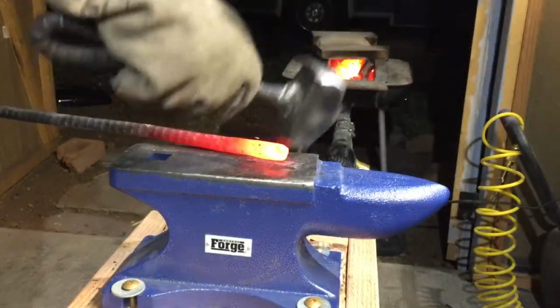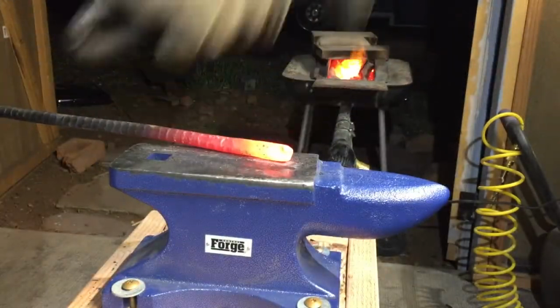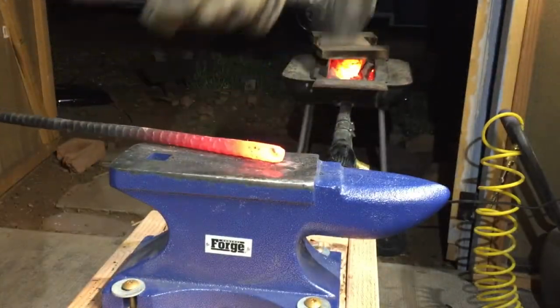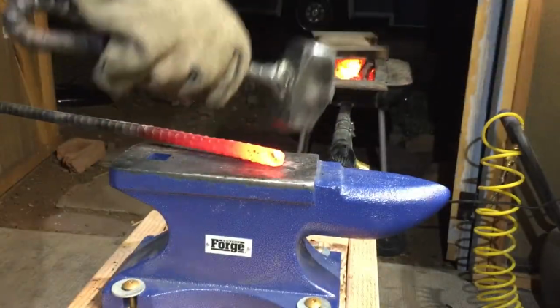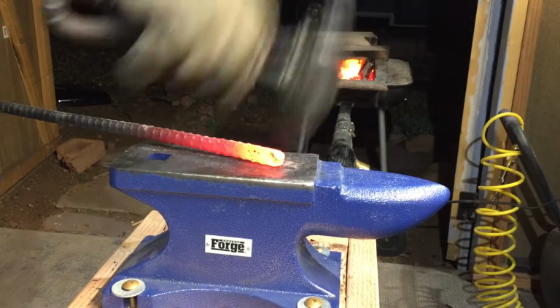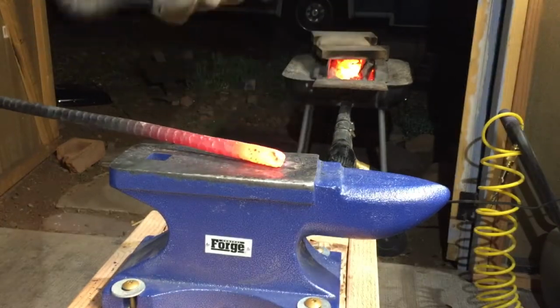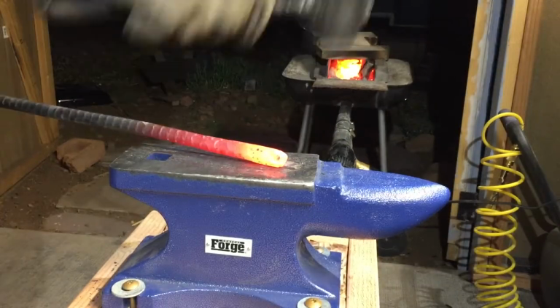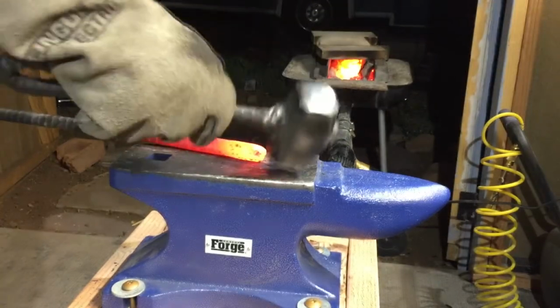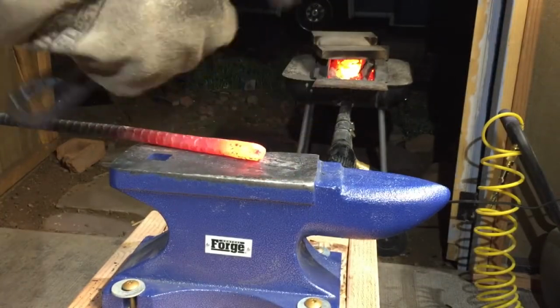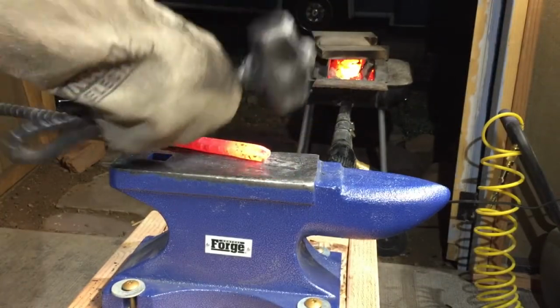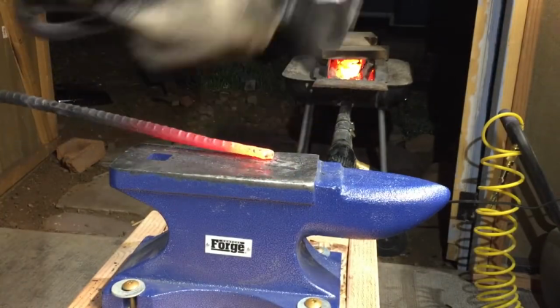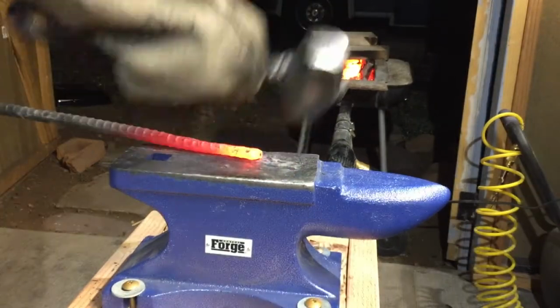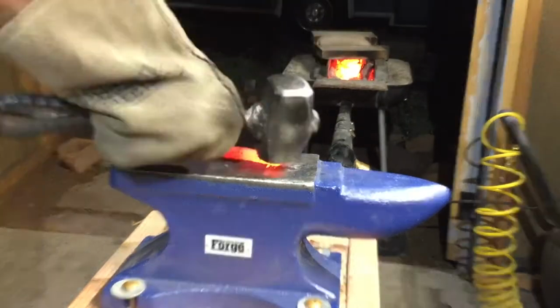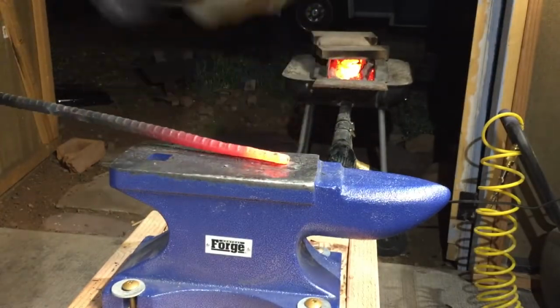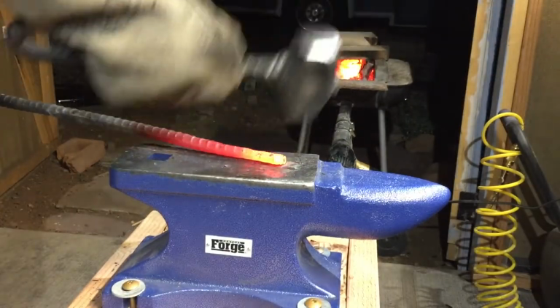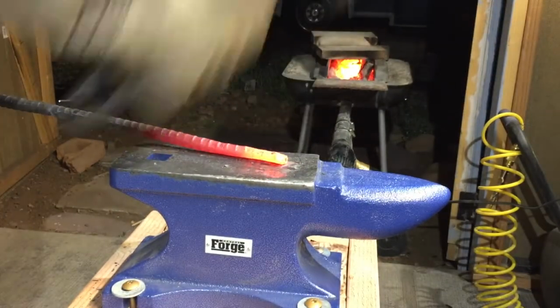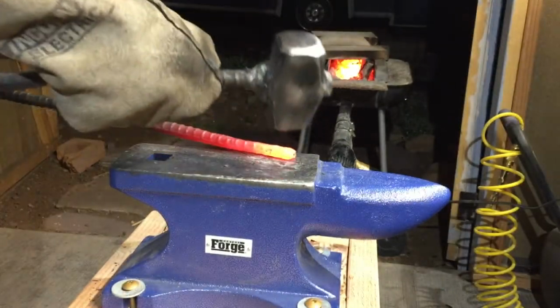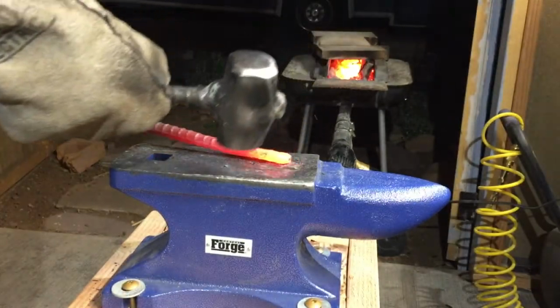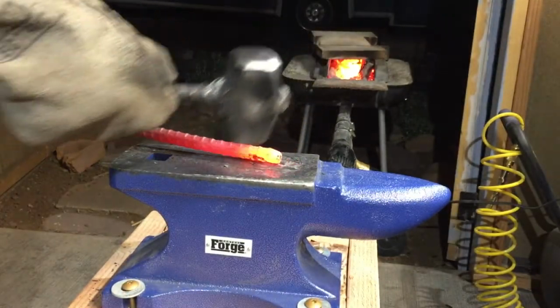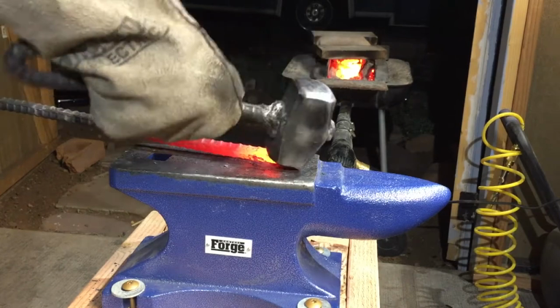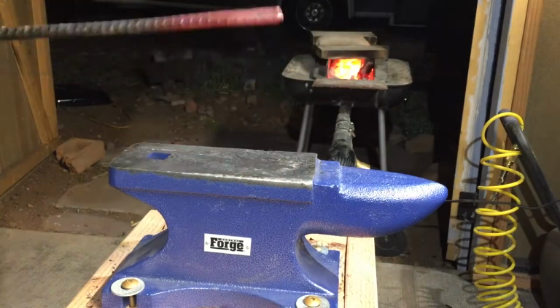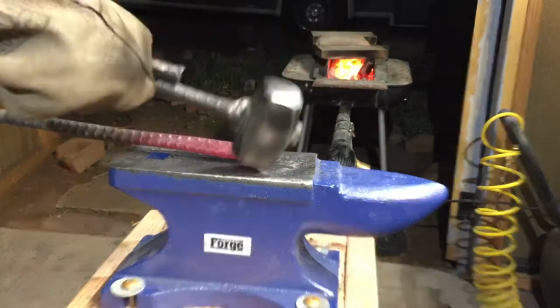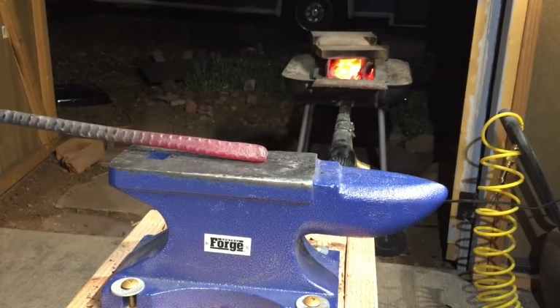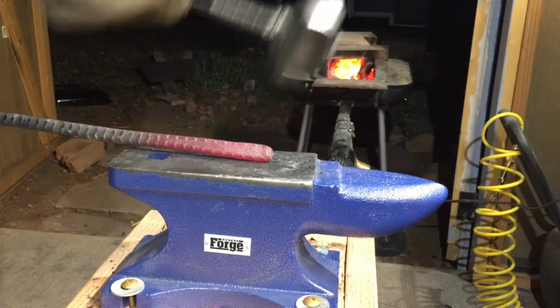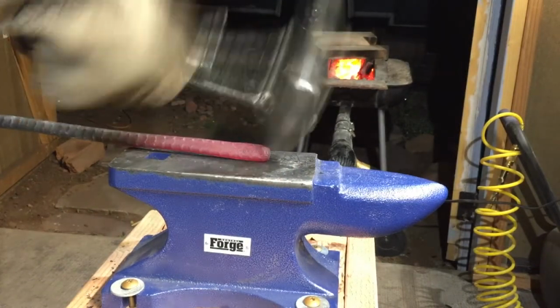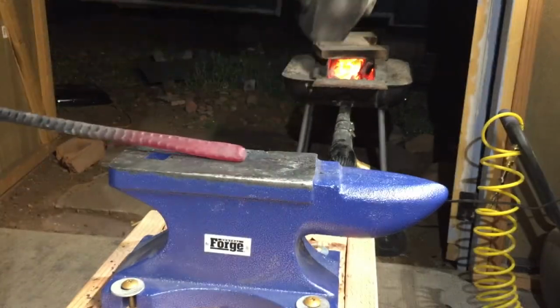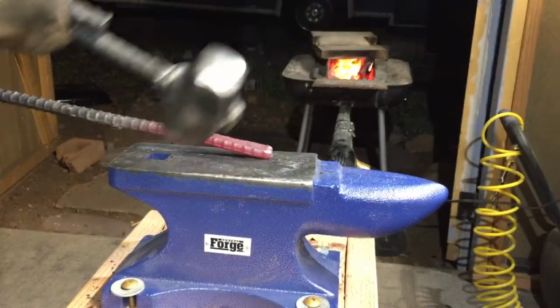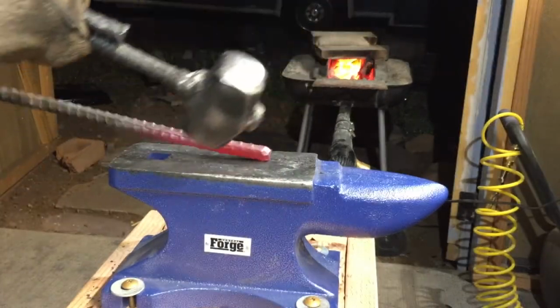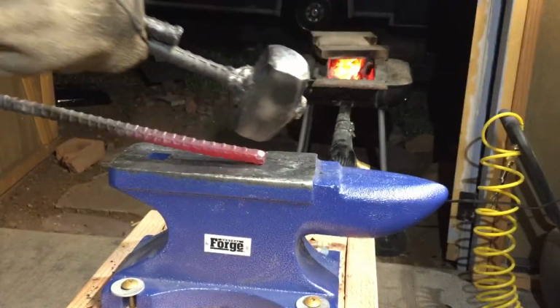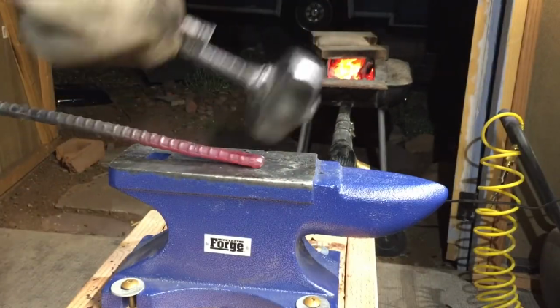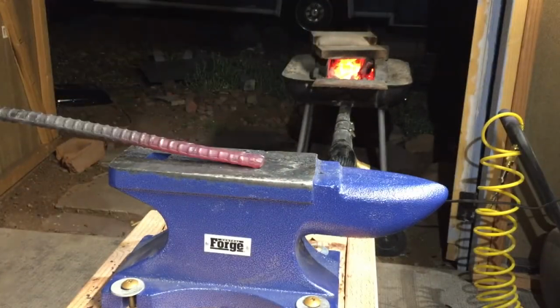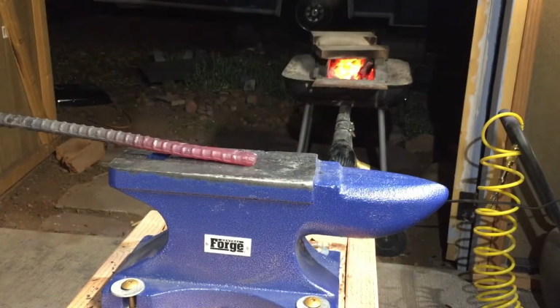Here I am just shaping the front end of the blade a little bit. Not really putting a point on it, but more just rounding it a little so I have less work to do later.